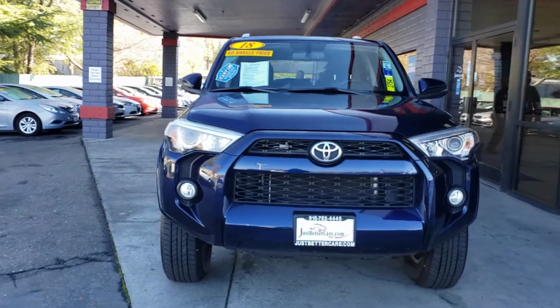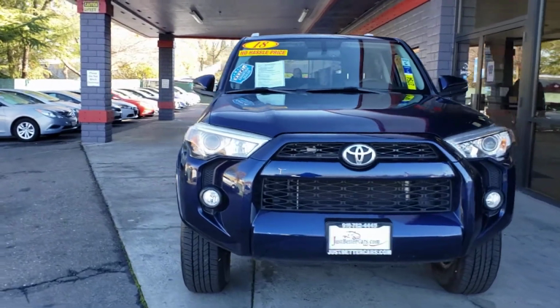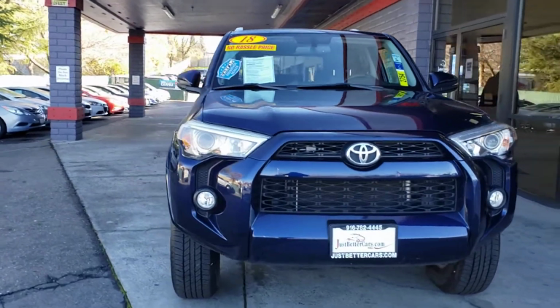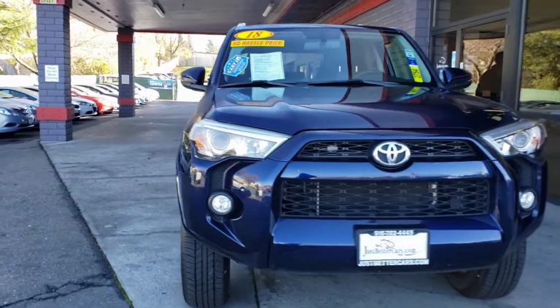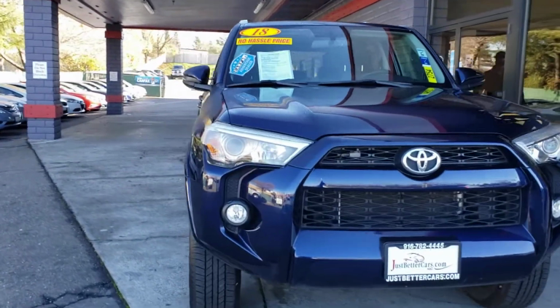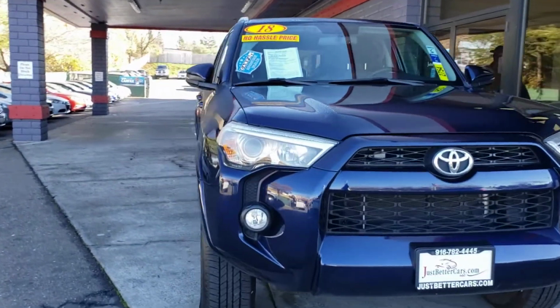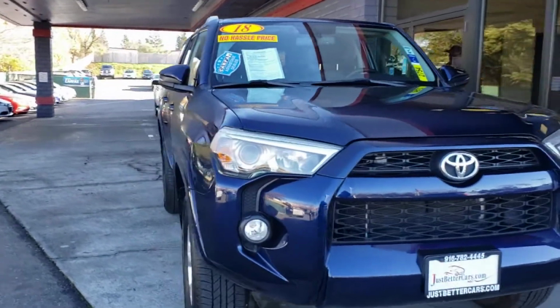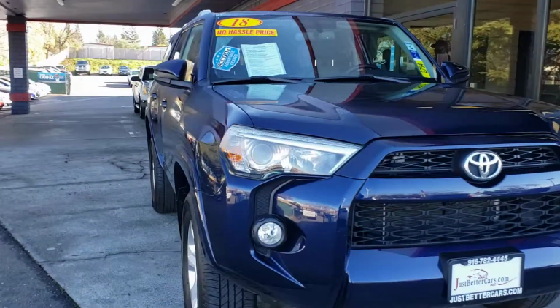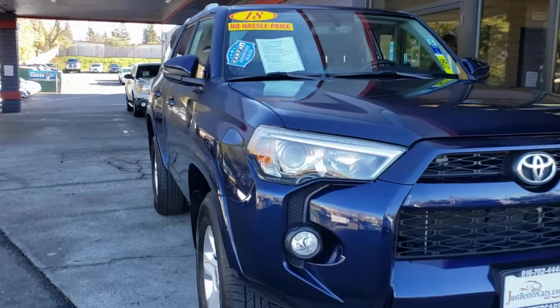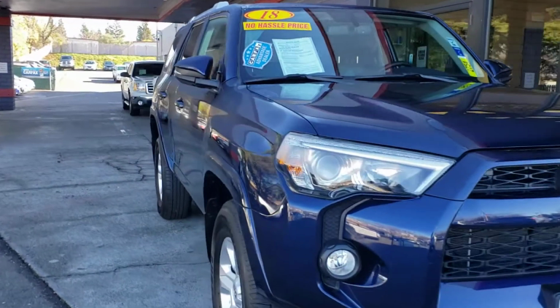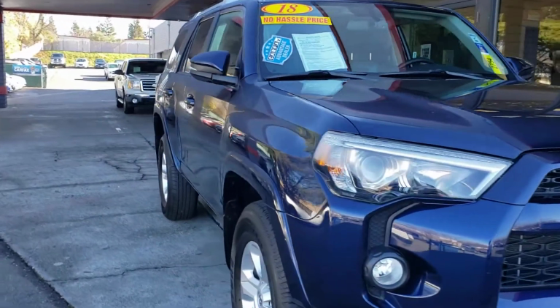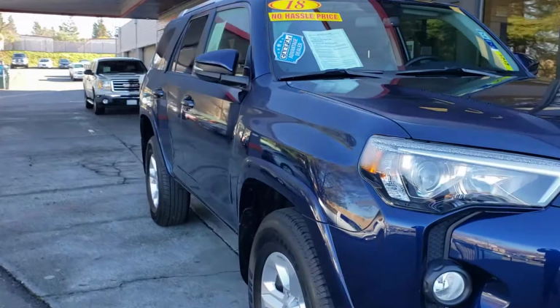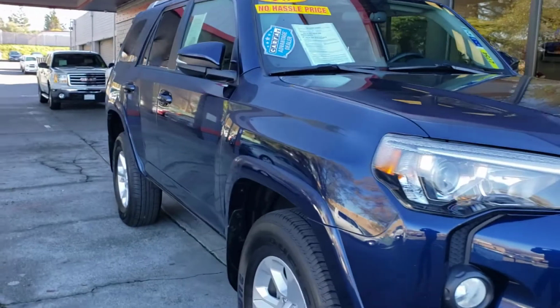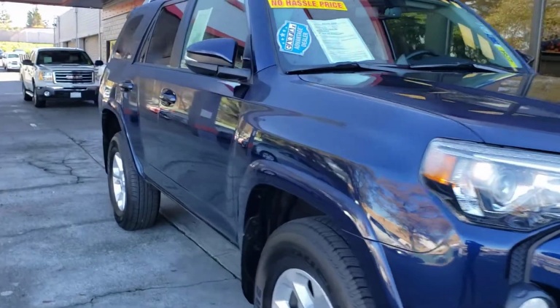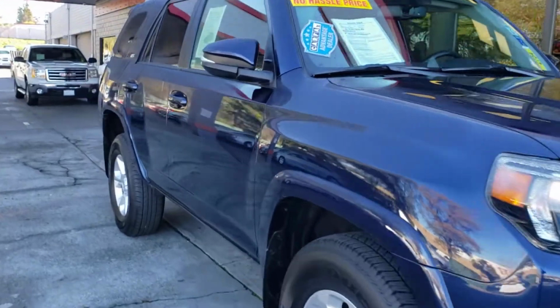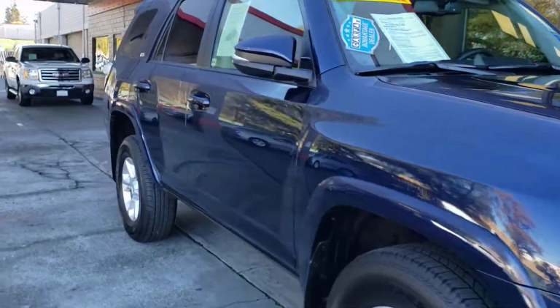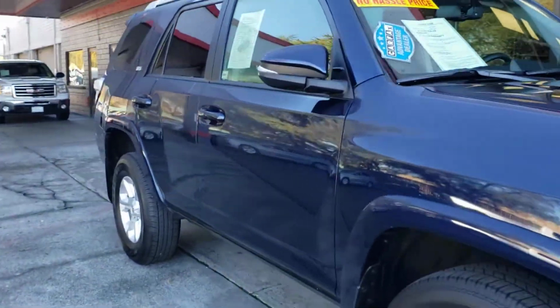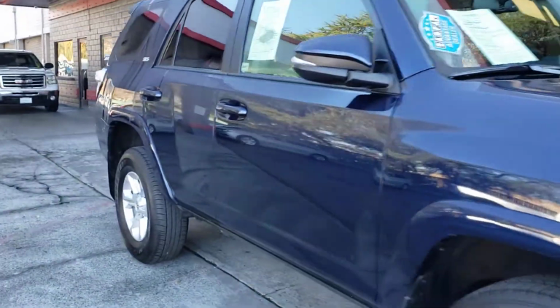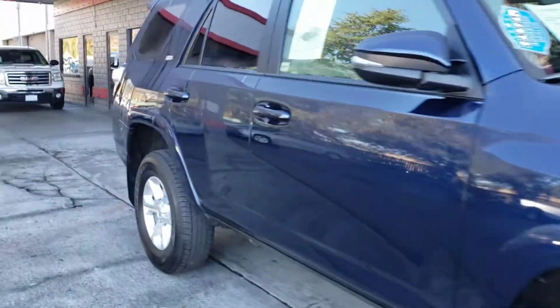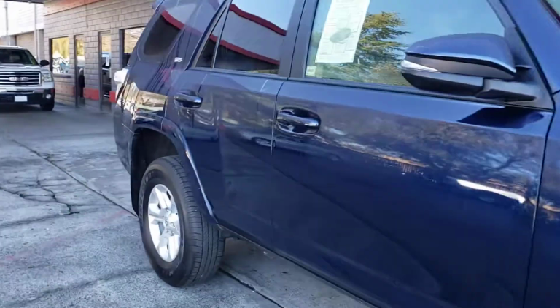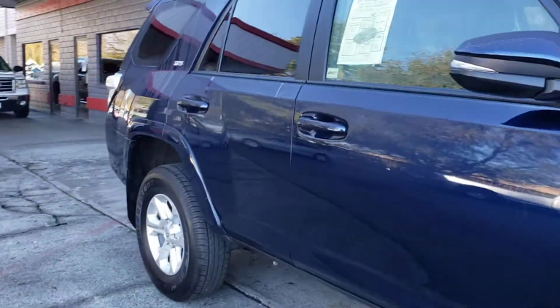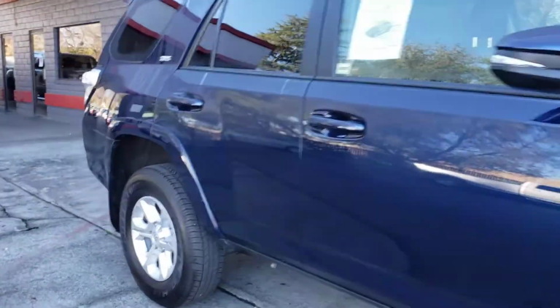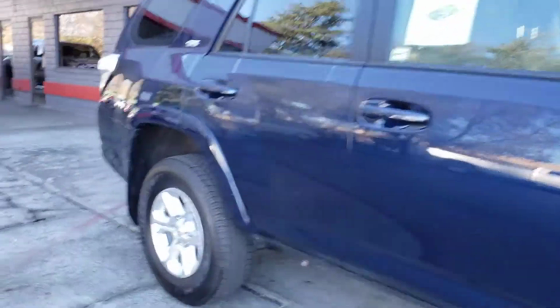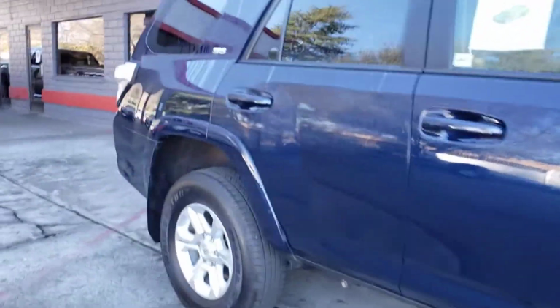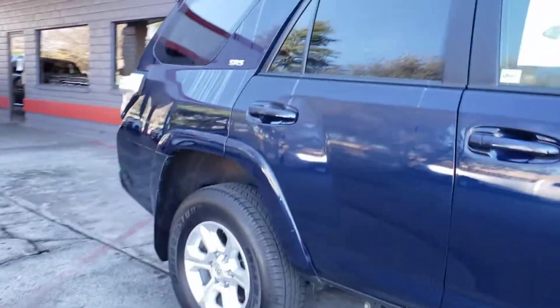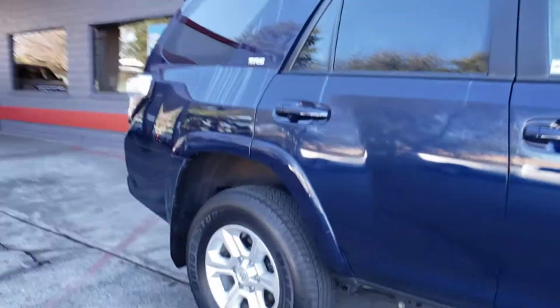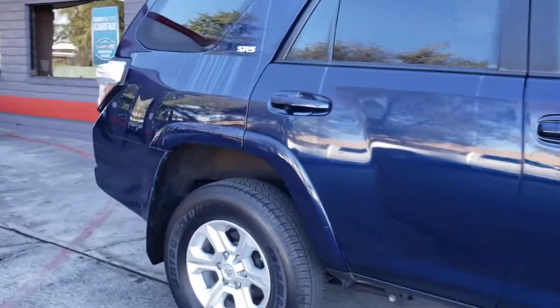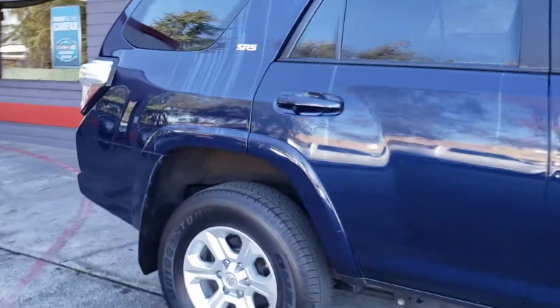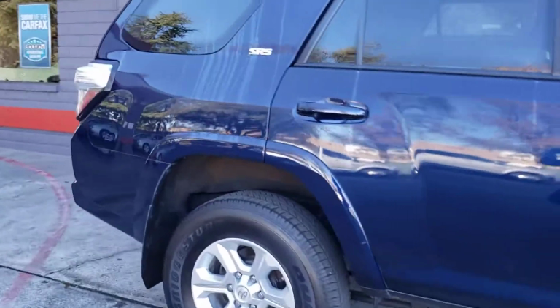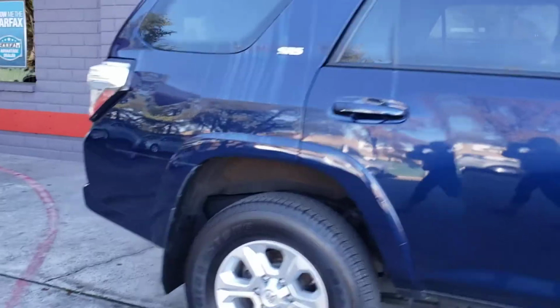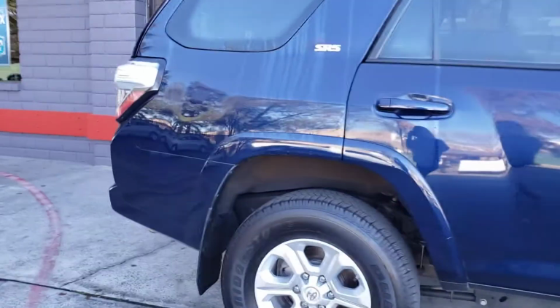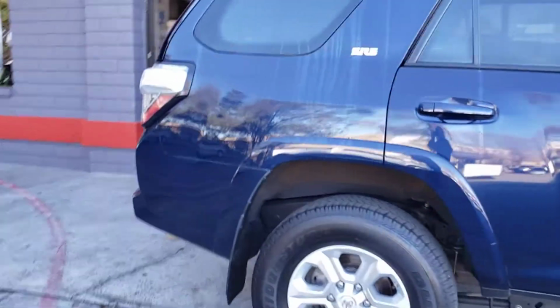2018 Toyota 4Runner Premium down here at Just Better Cars in Roseville. Nice navy blue color on the outside.